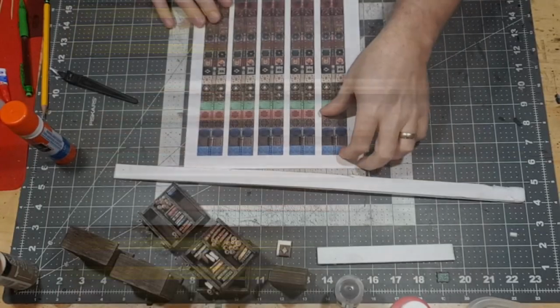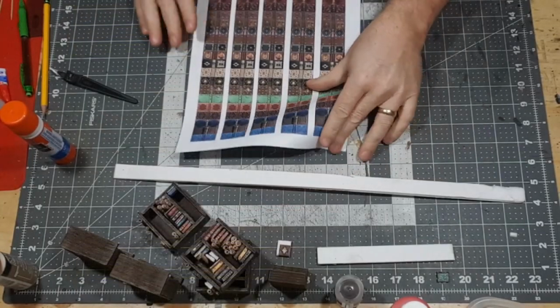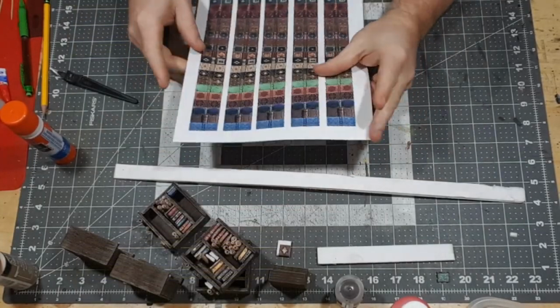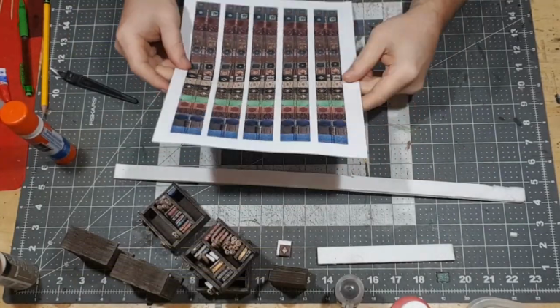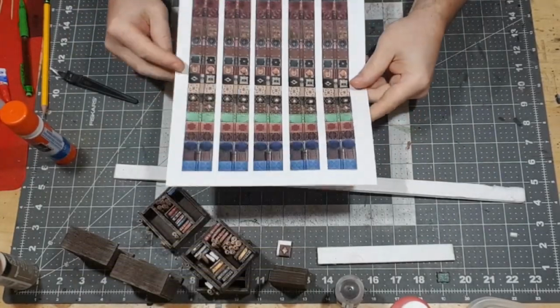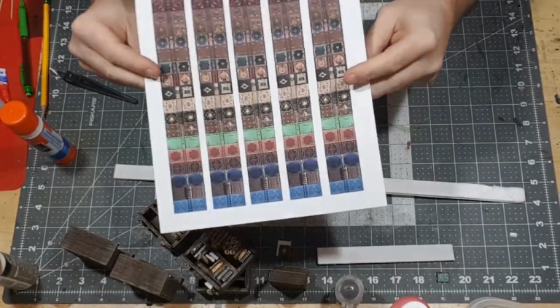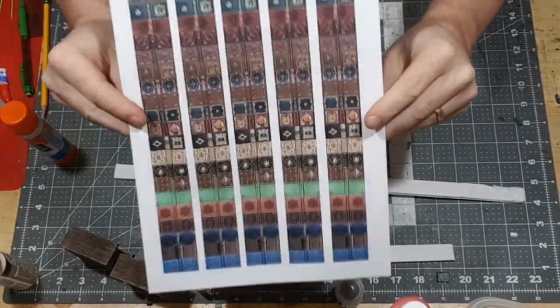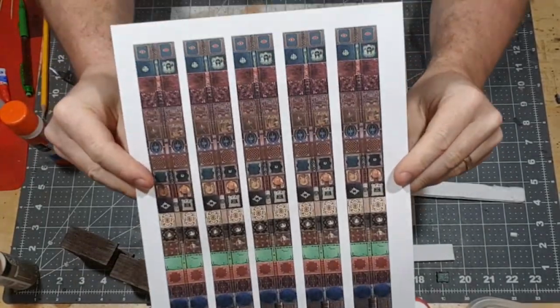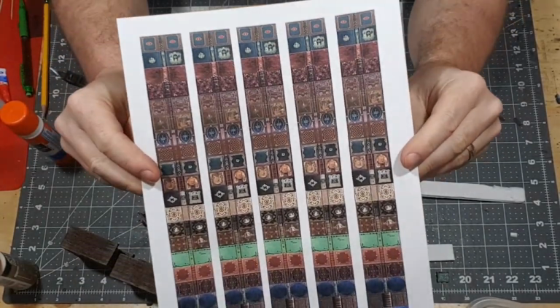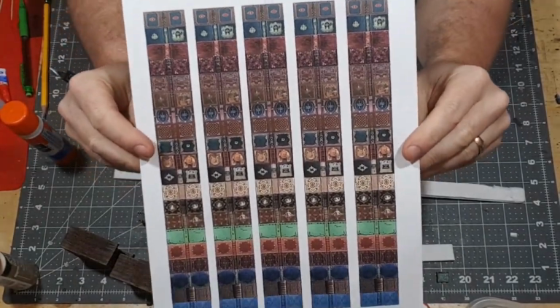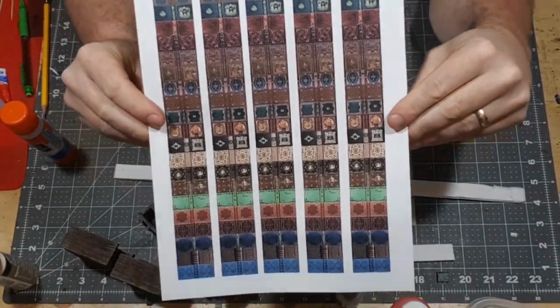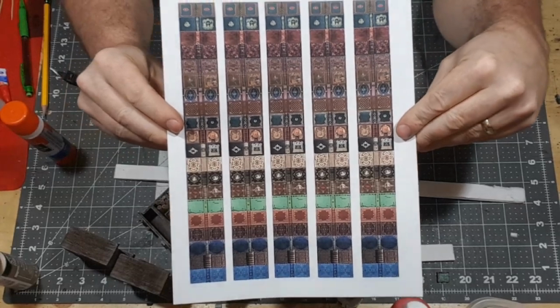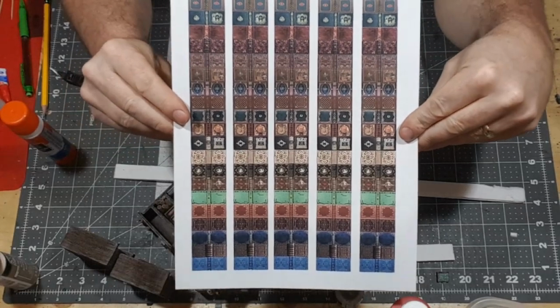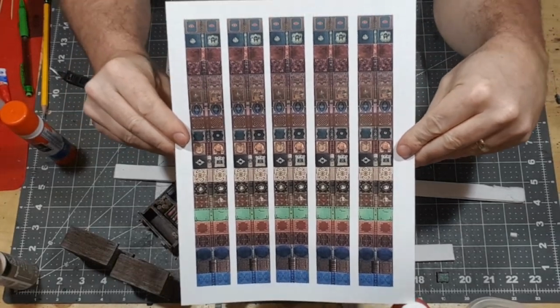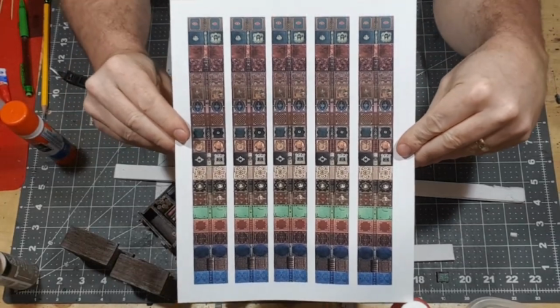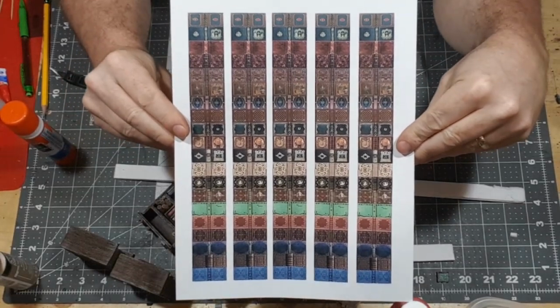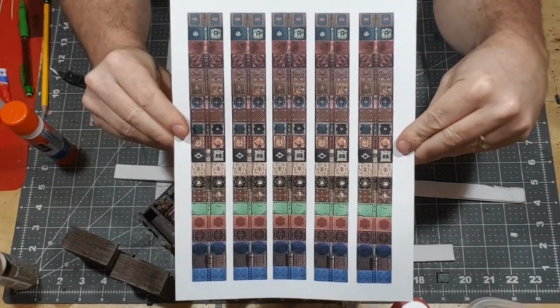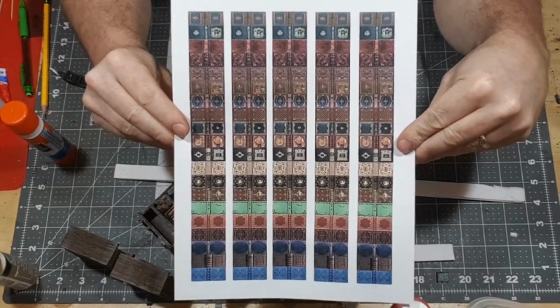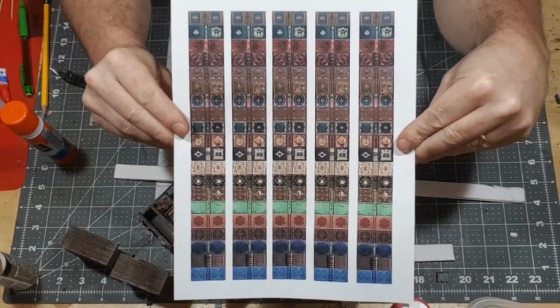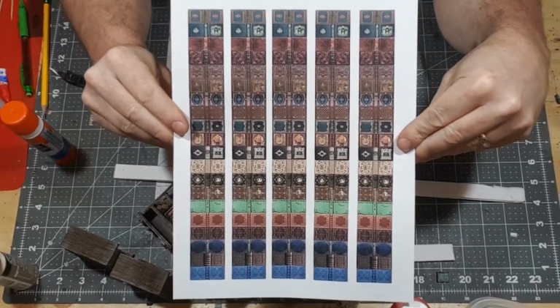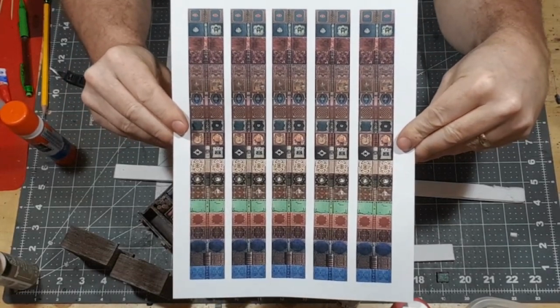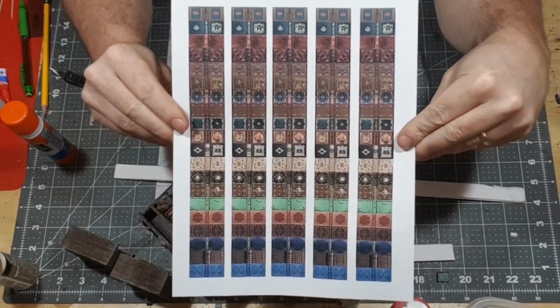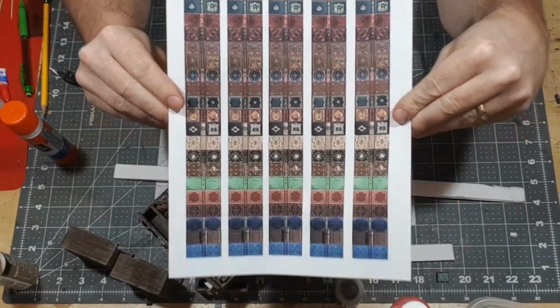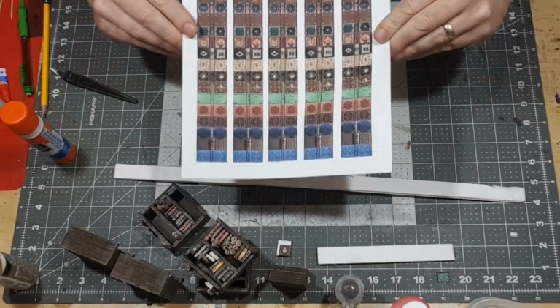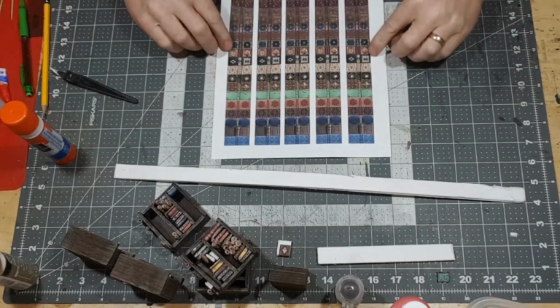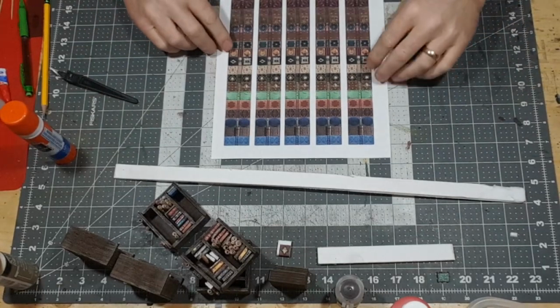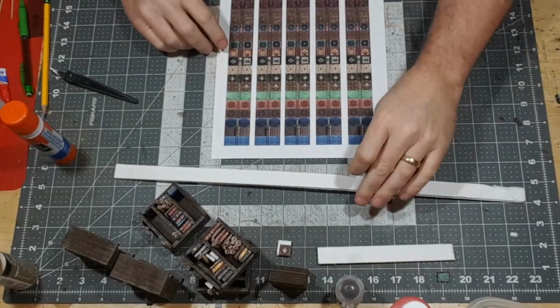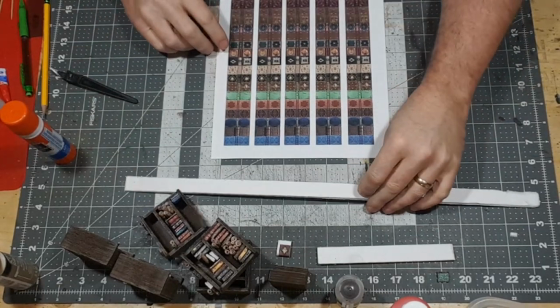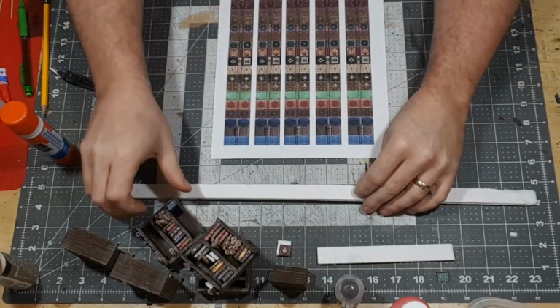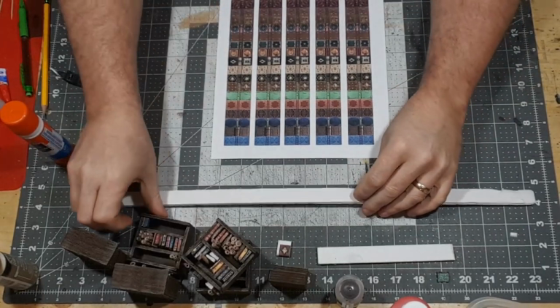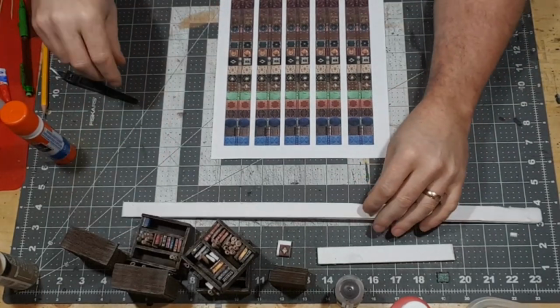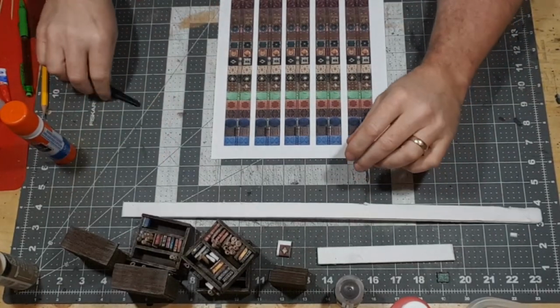First thing you want to do is download the file in the description for this printout of these book columns. There are 20 books per column, five columns — you get a hundred books from a sheet of paper.